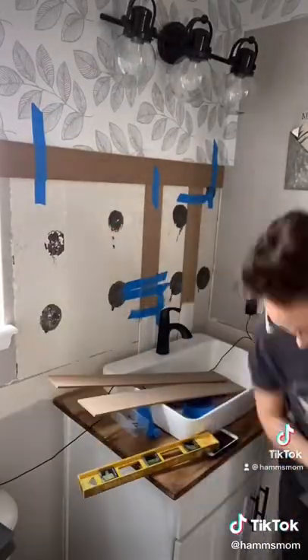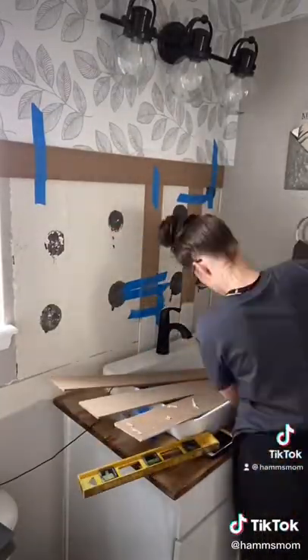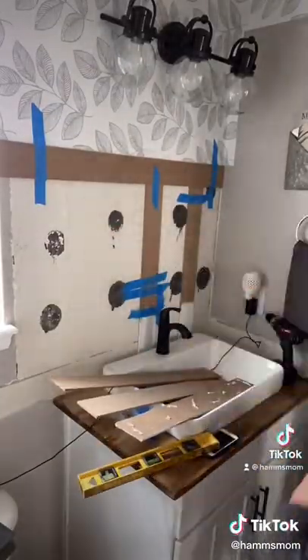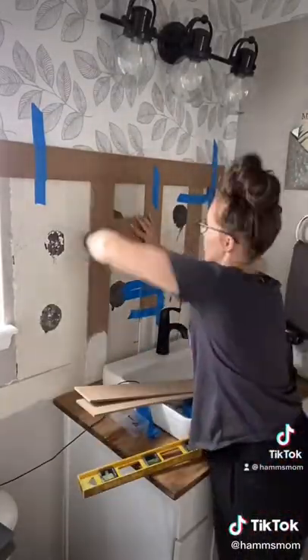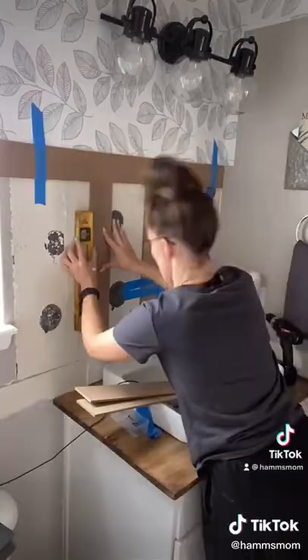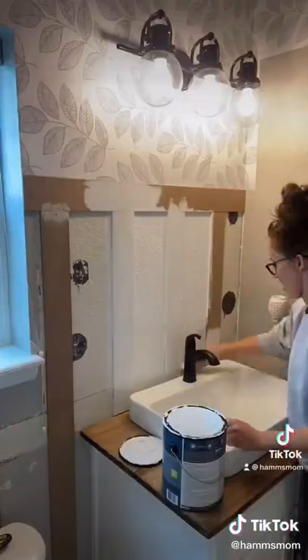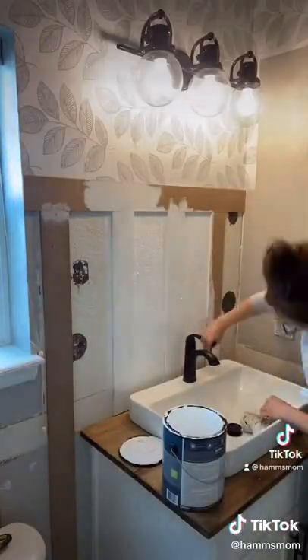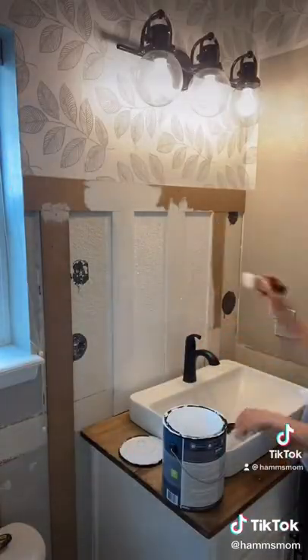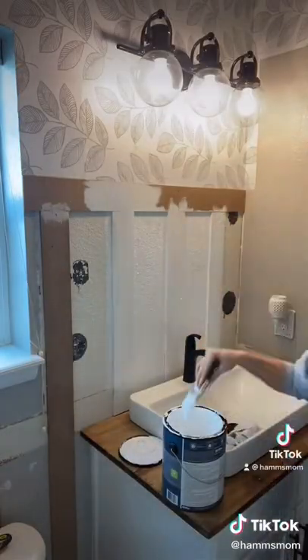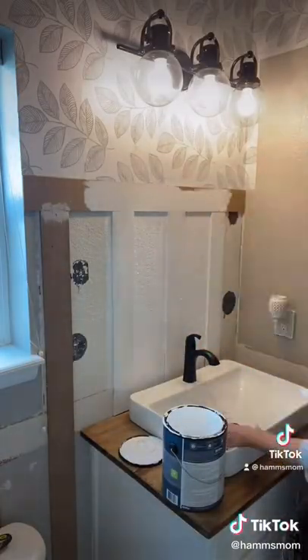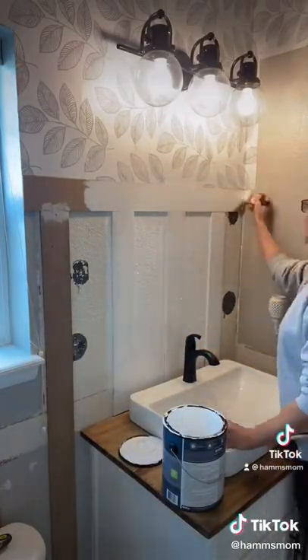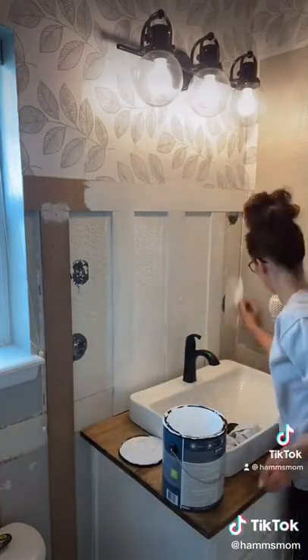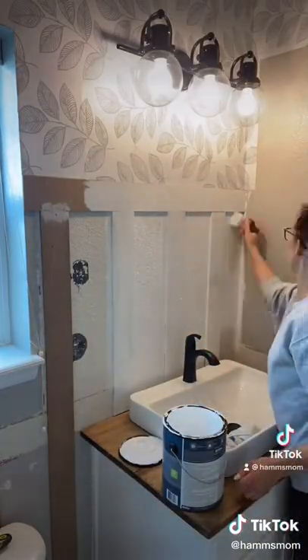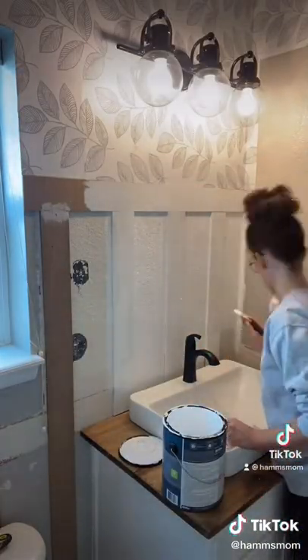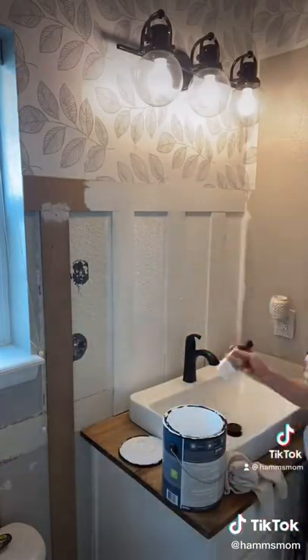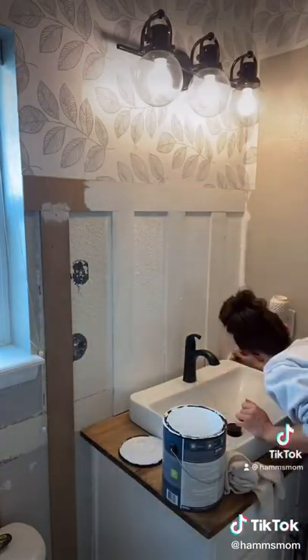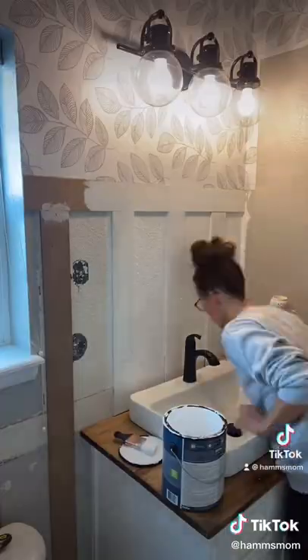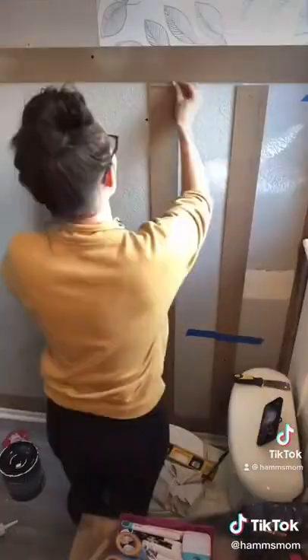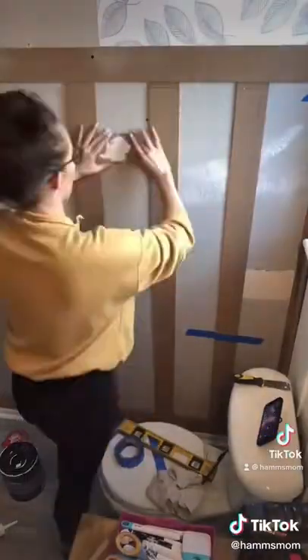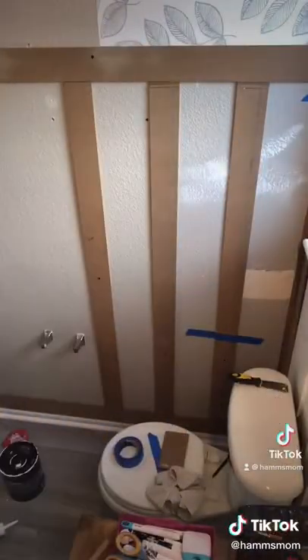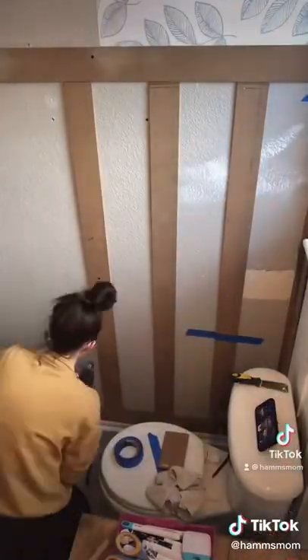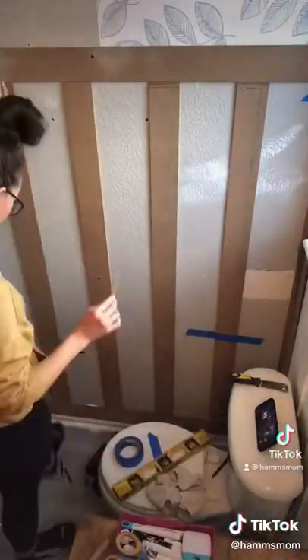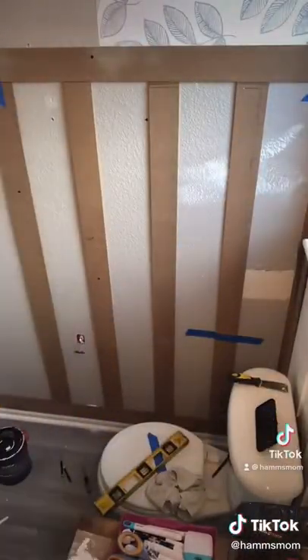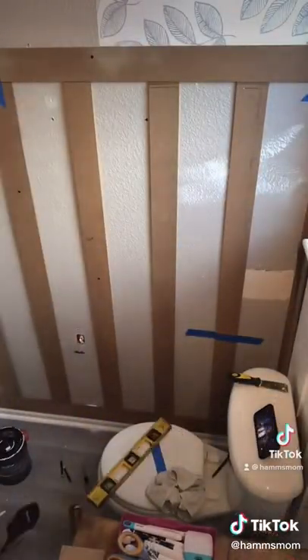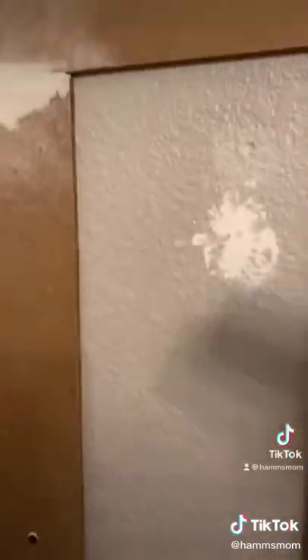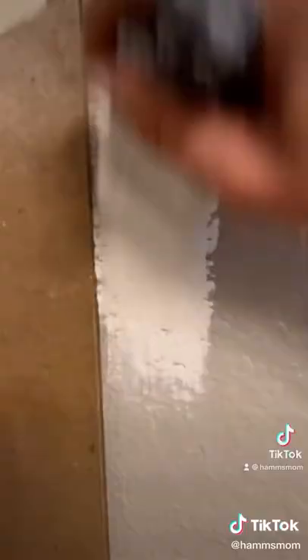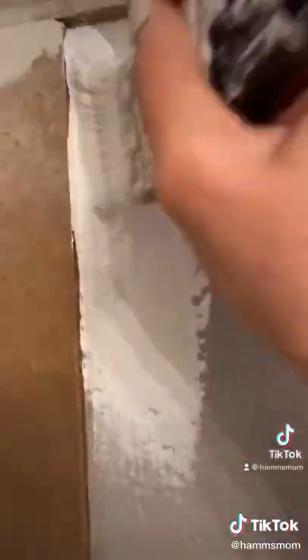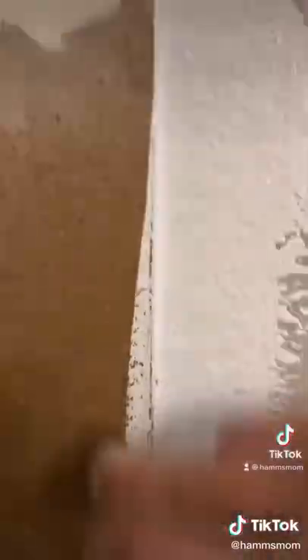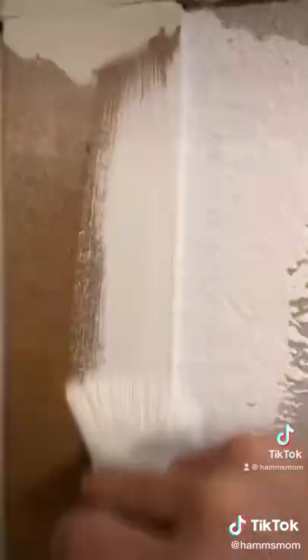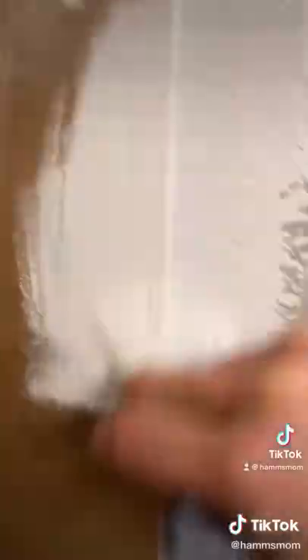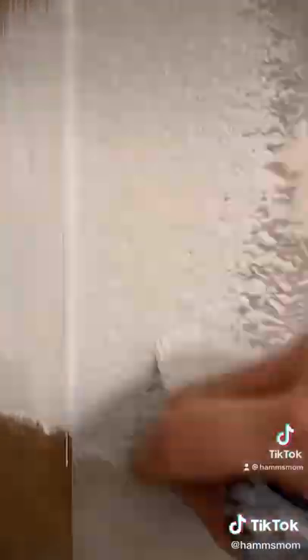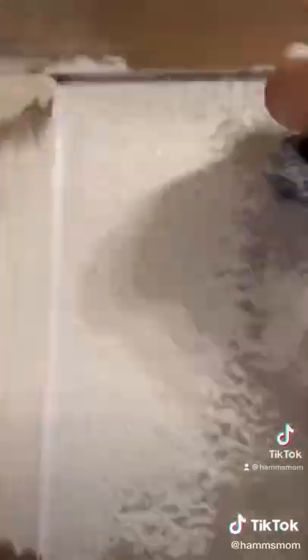I'm using MDF bender boards to create a fake wainscoting all along the base and then I'm painting all of it white. I'm using Behr Ultra paint from Home Depot in color pure white. I like this paint because it only took two coats to cover the entire thing thoroughly.